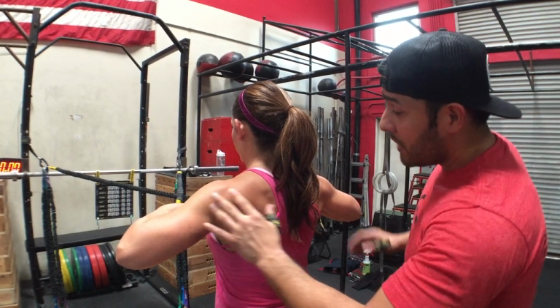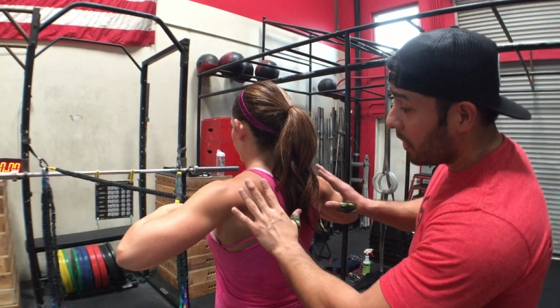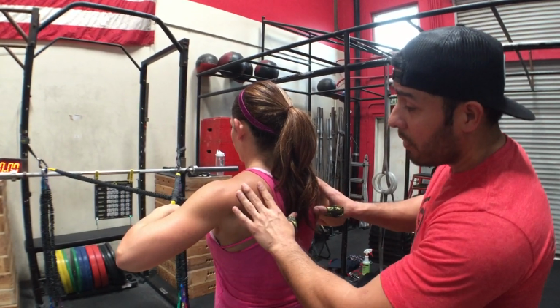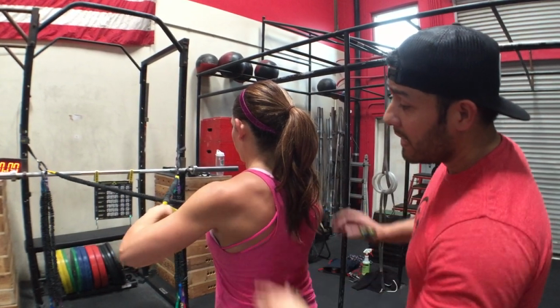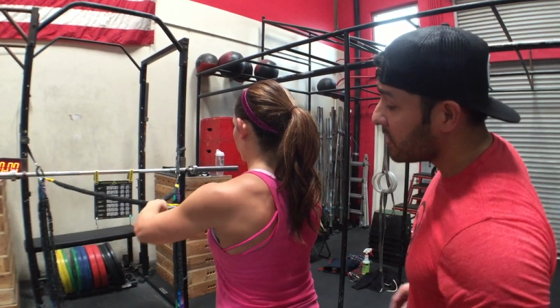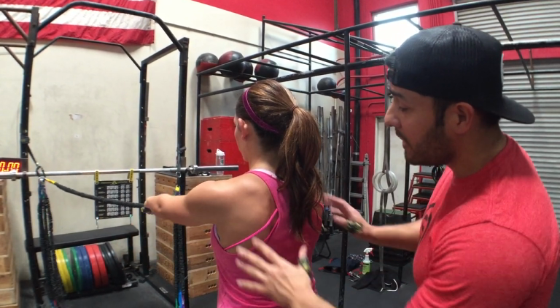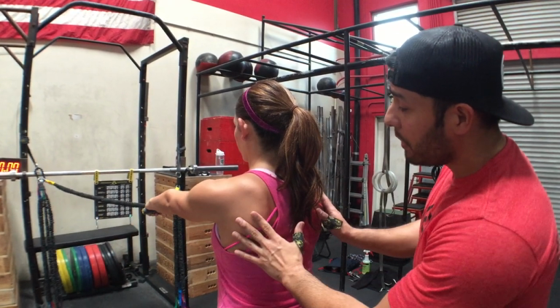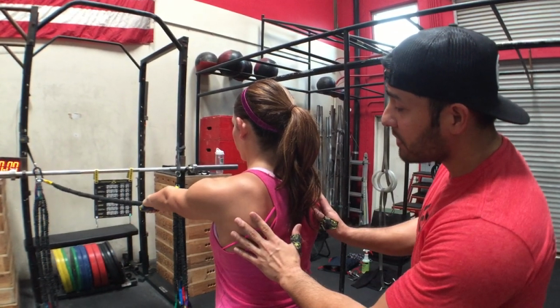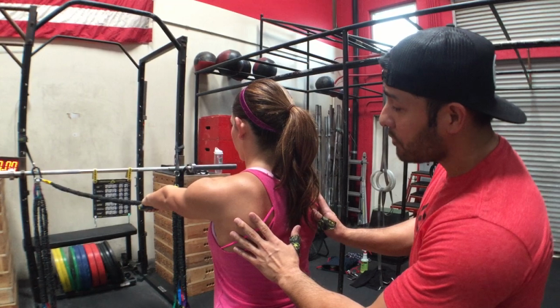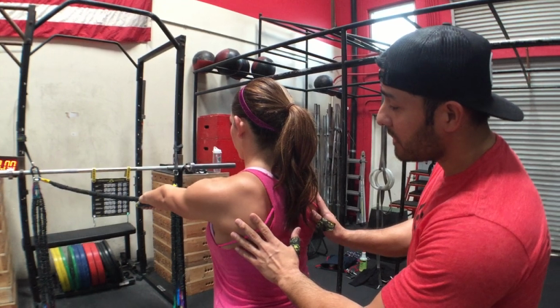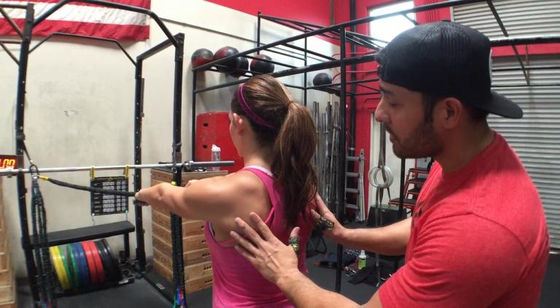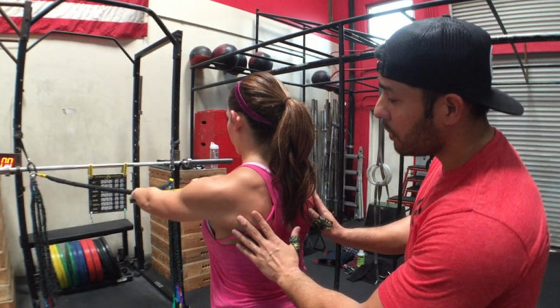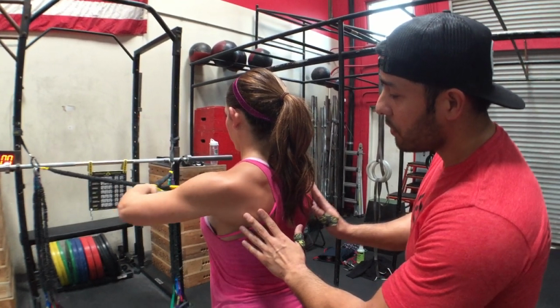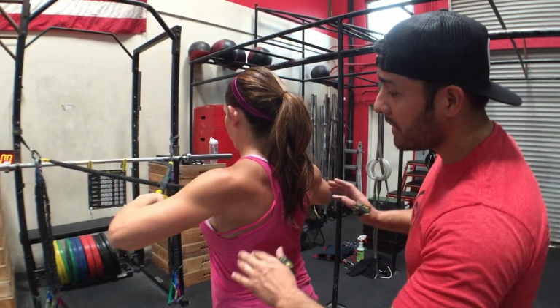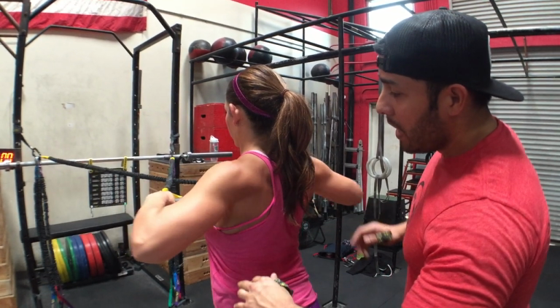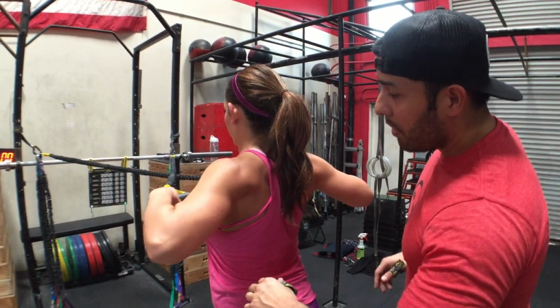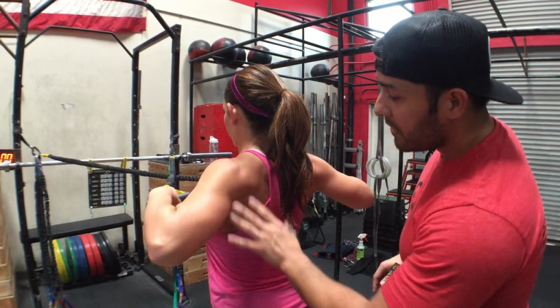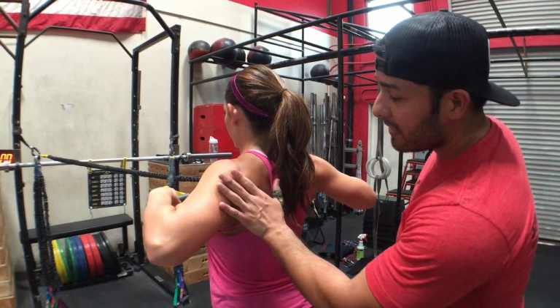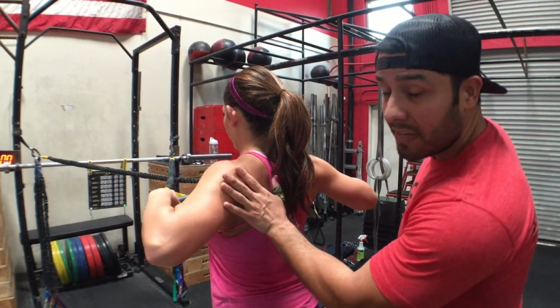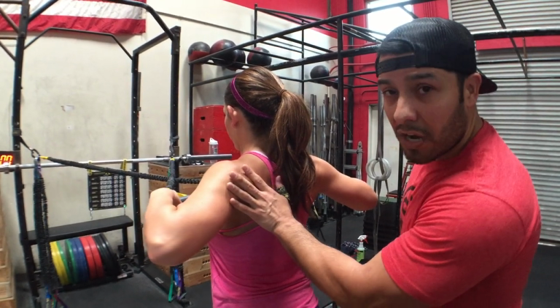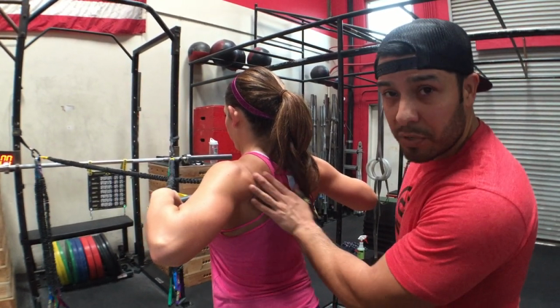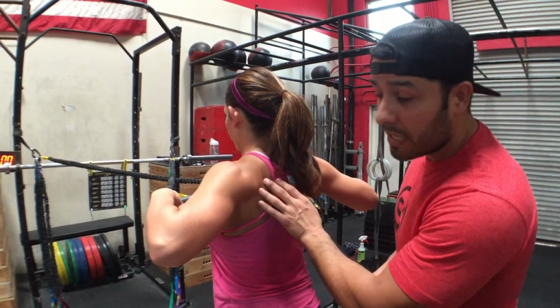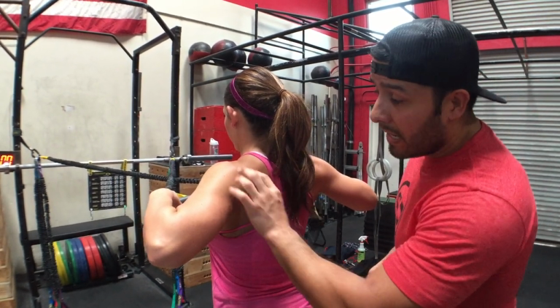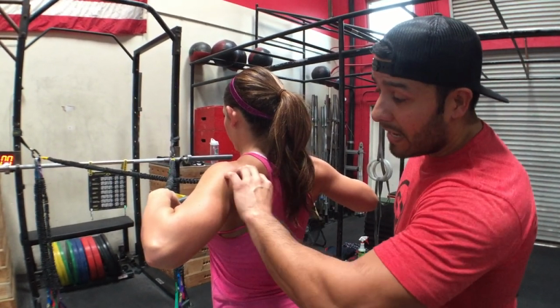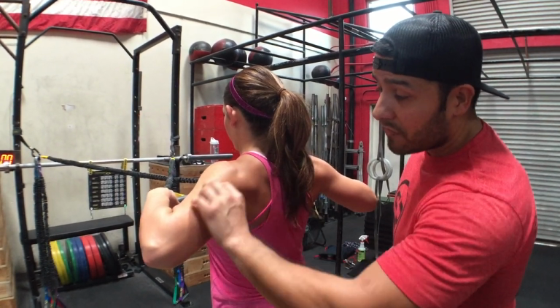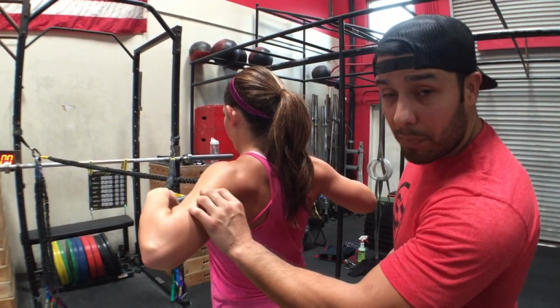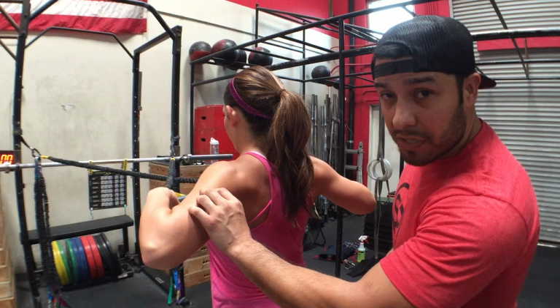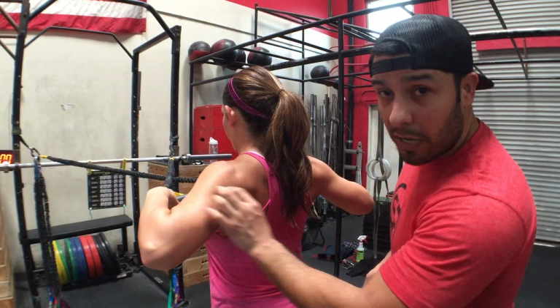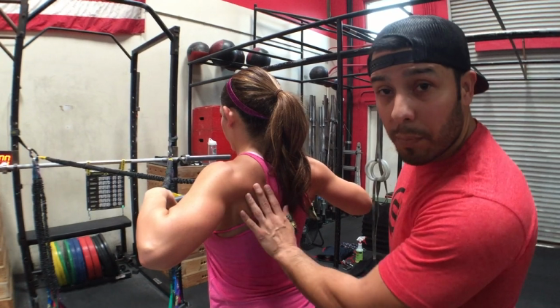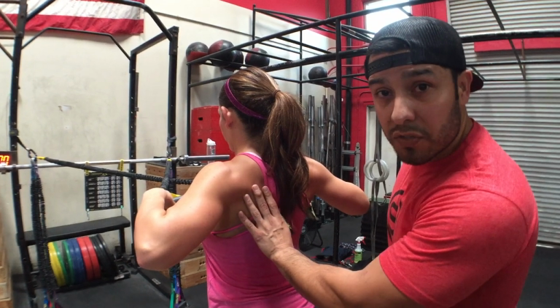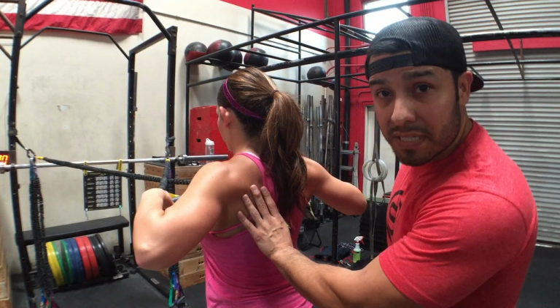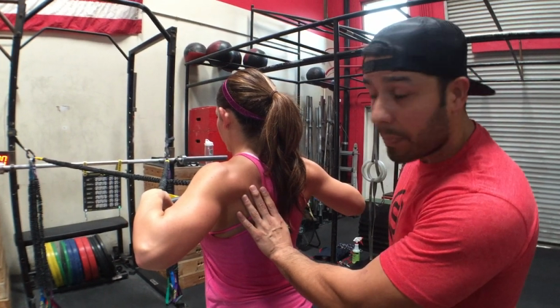So now we're going to go corrected. Initiate with your scap, shoulders down, shoulder blade squeeze. Now you get this even contribution — less just from the posterior delt but also from the scap.